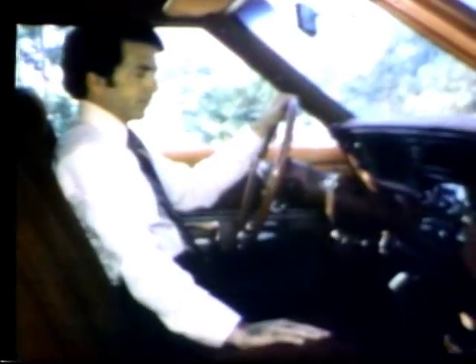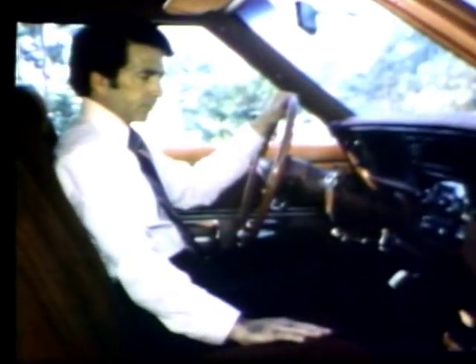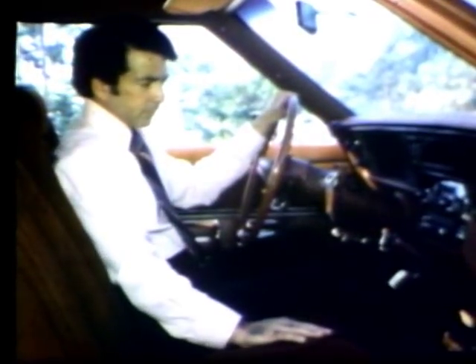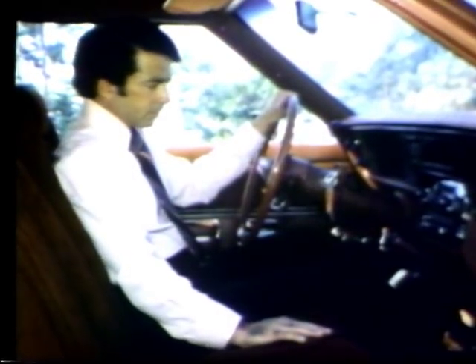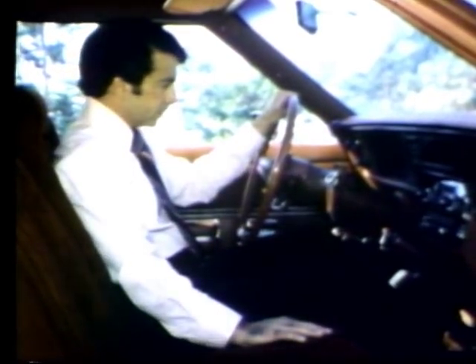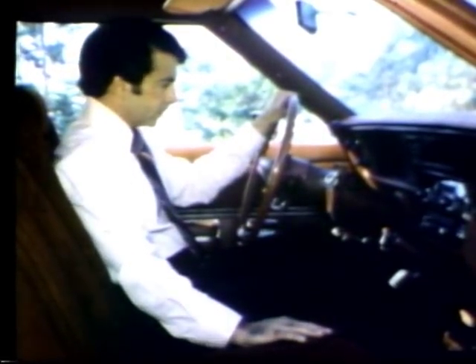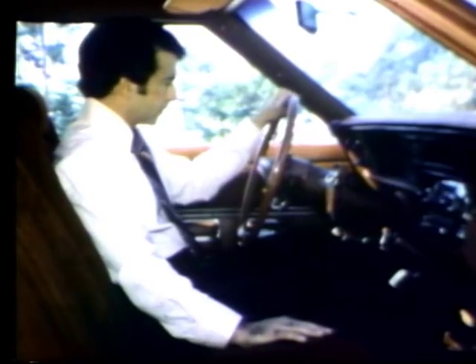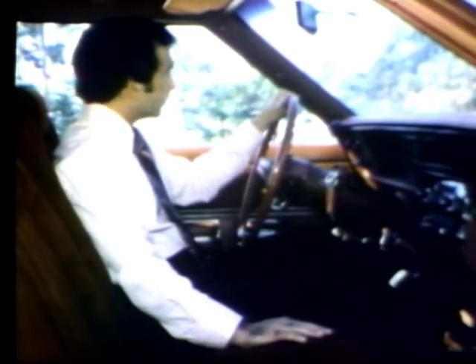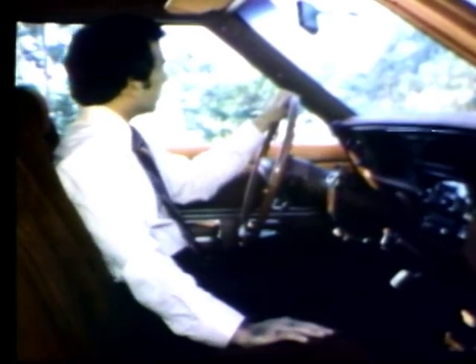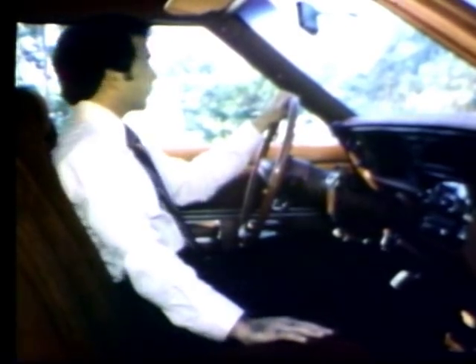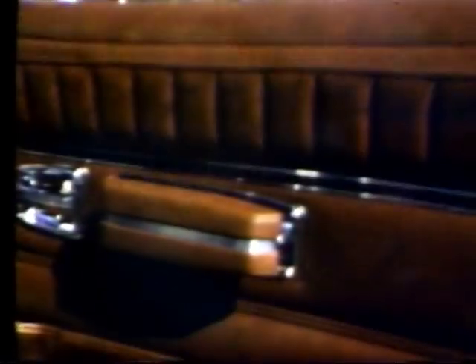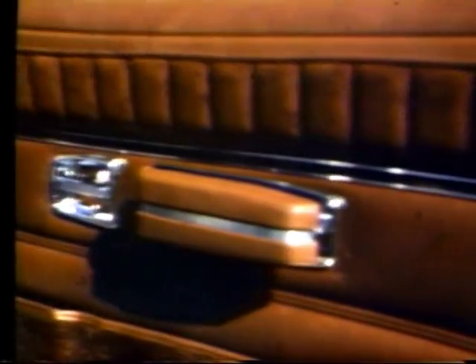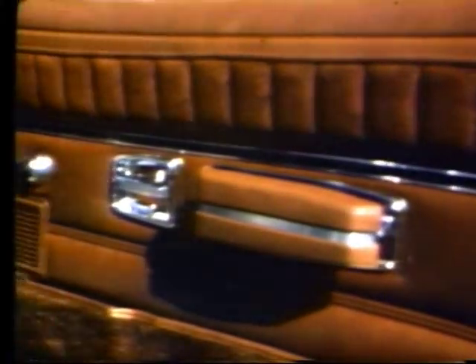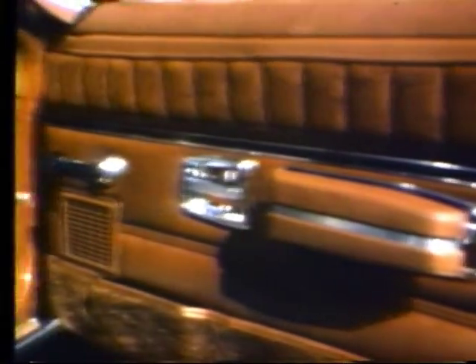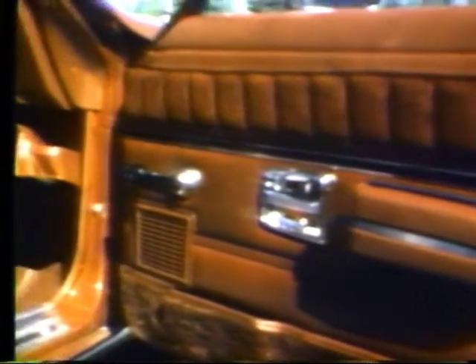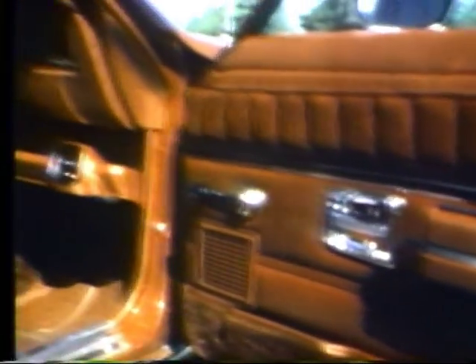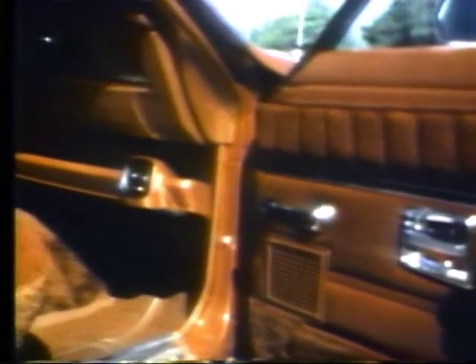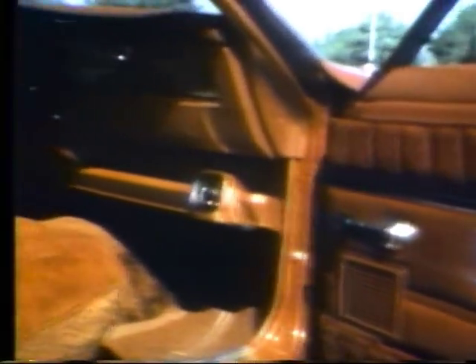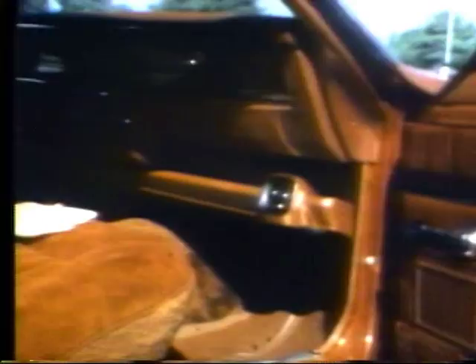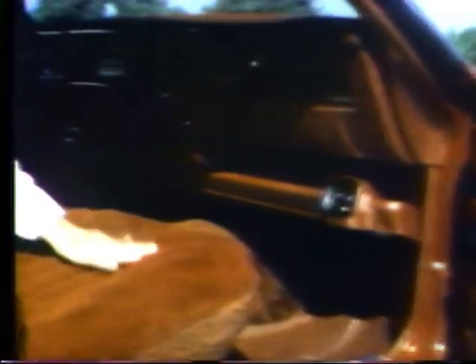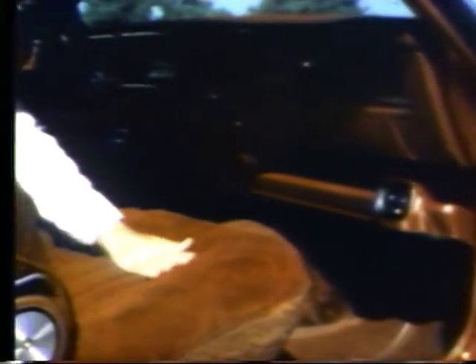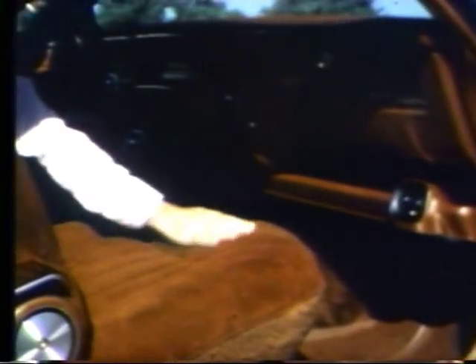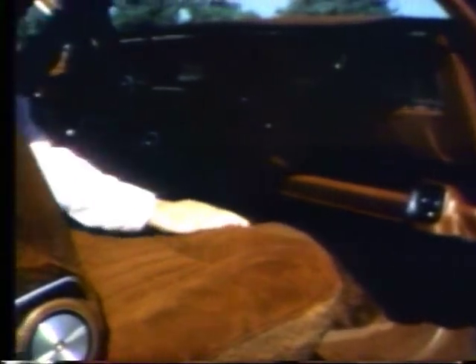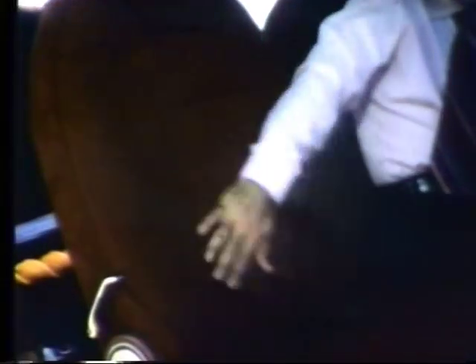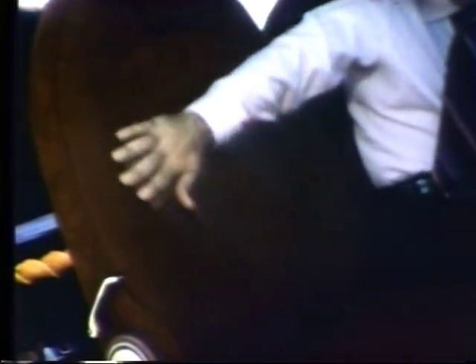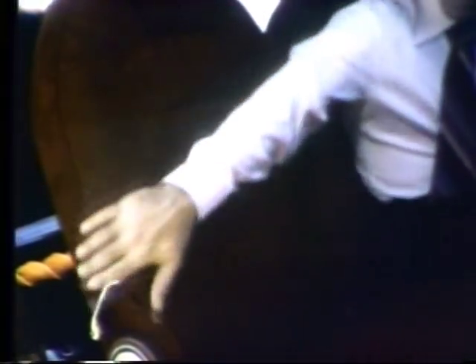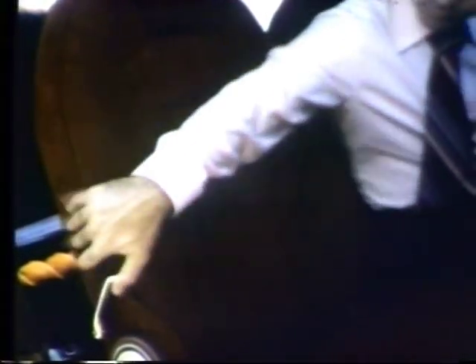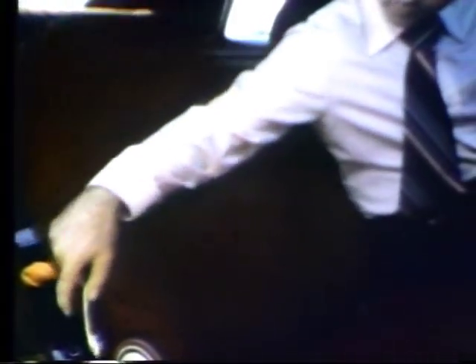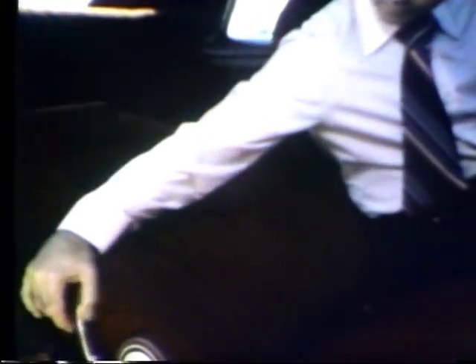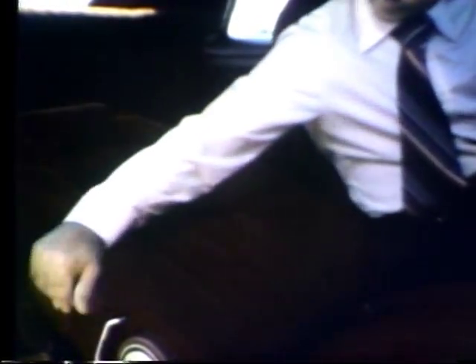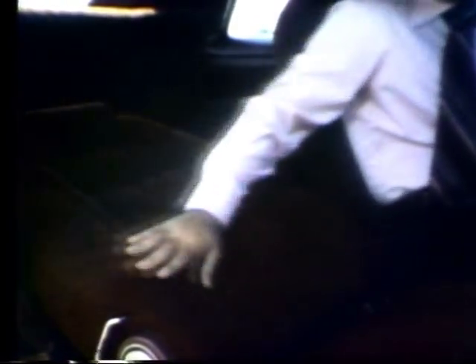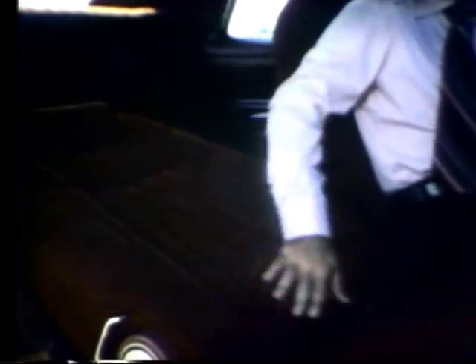Options like power windows and seats aren't available in Concorde, but in the DL model there is a lot of standard luxury: richly paneled doors, plush carpeting, and crushed velour upholstery. The DL's reclining bucket seats, also standard equipment, were extremely comfortable.